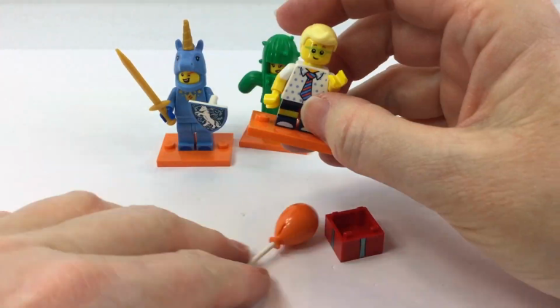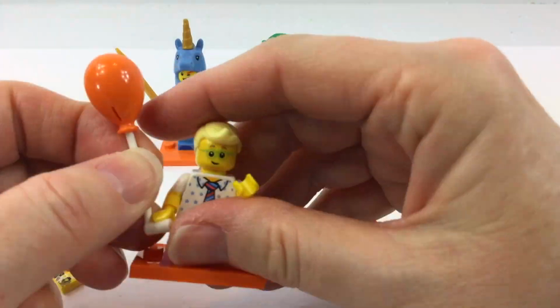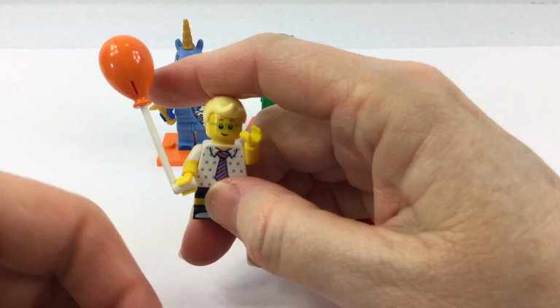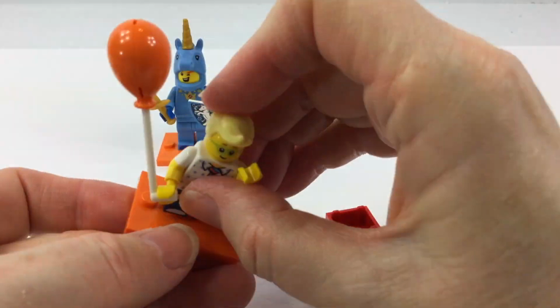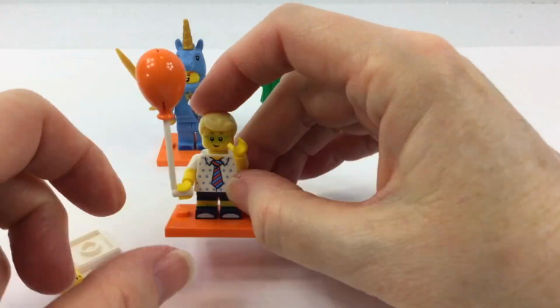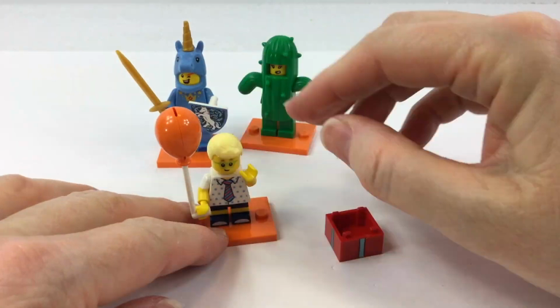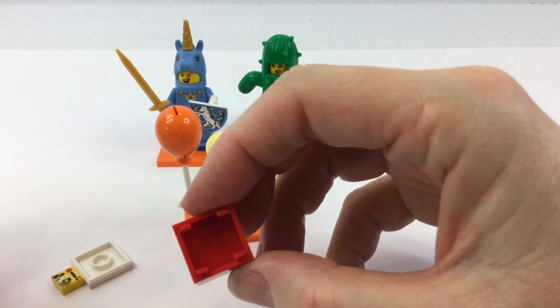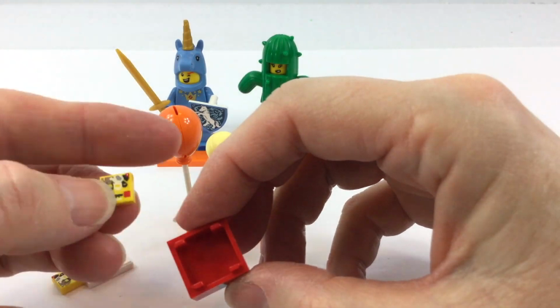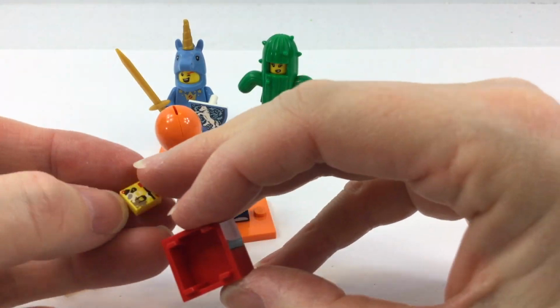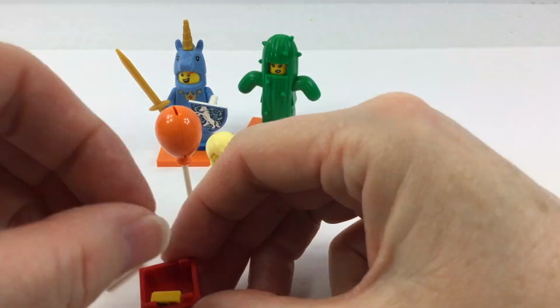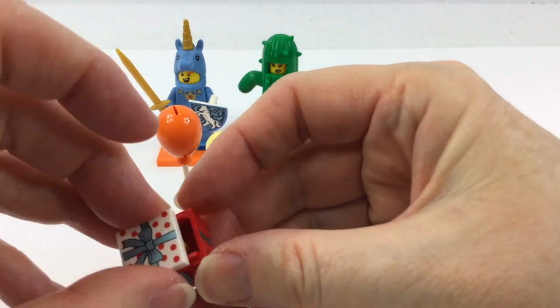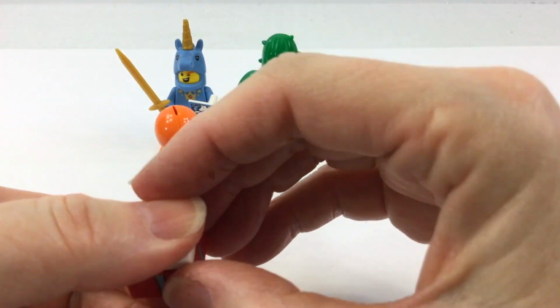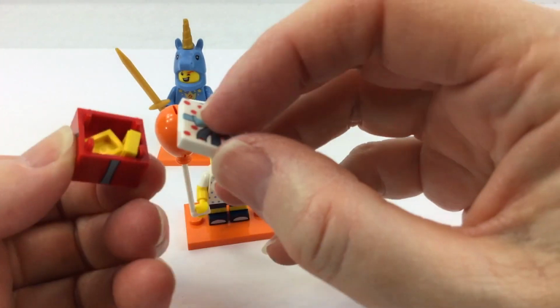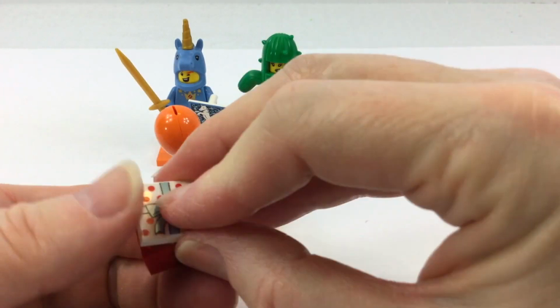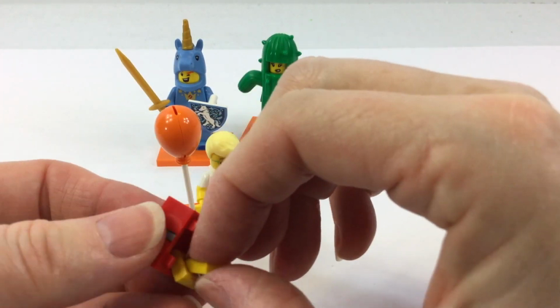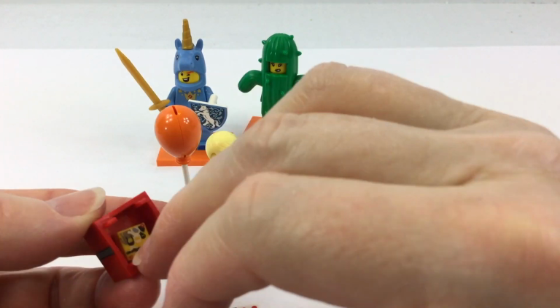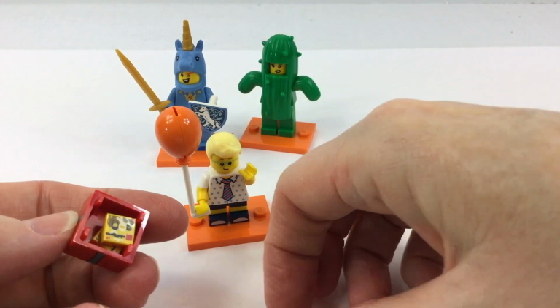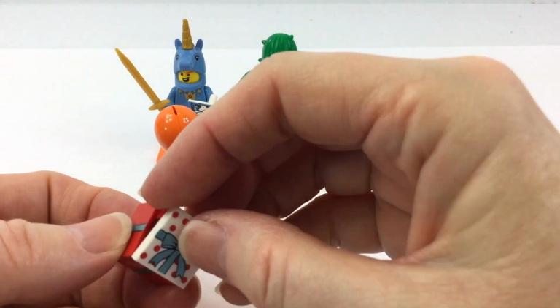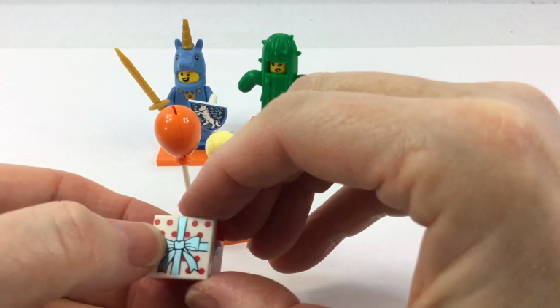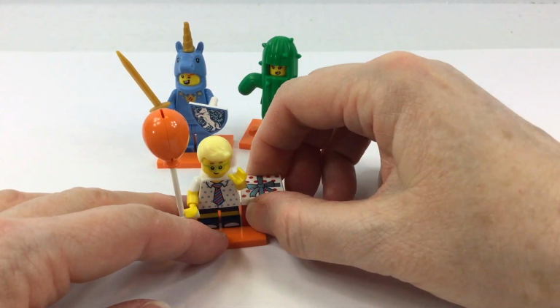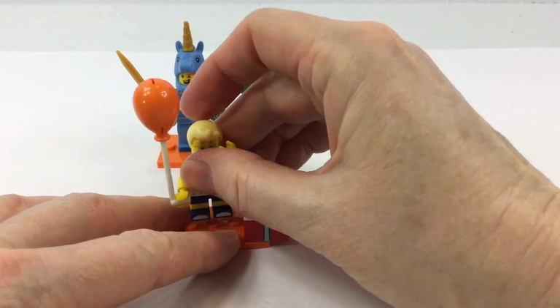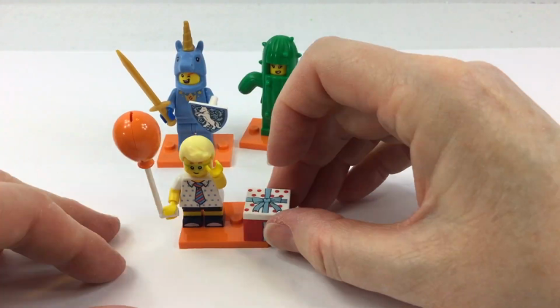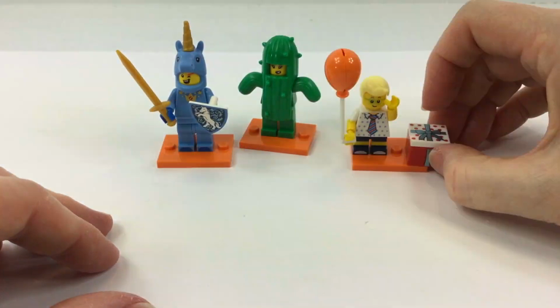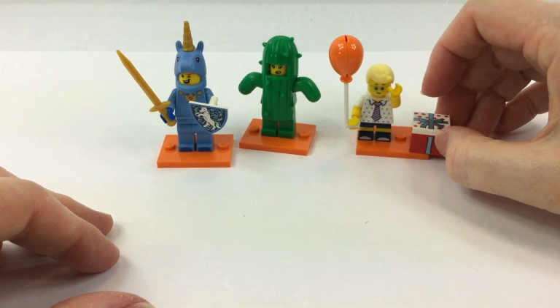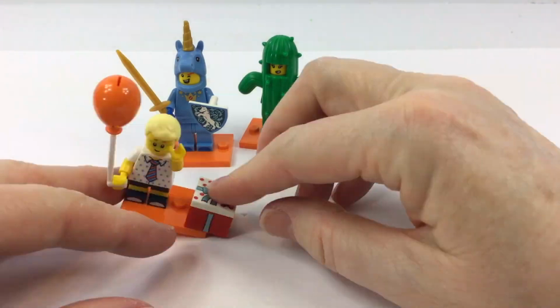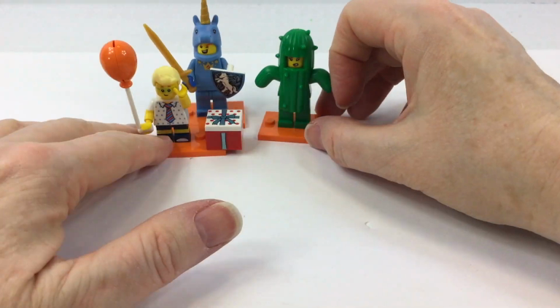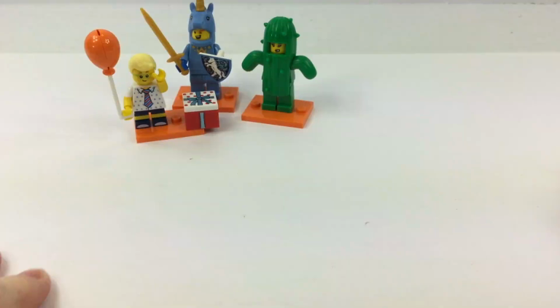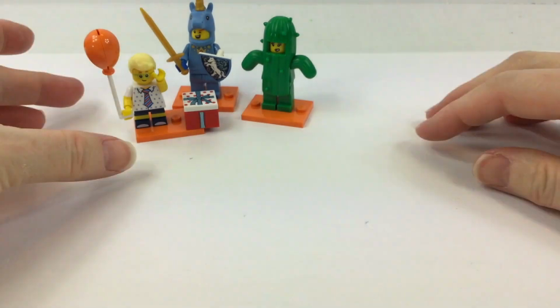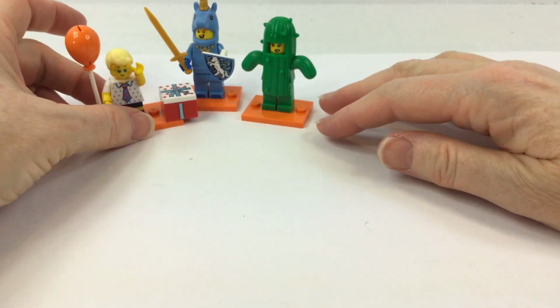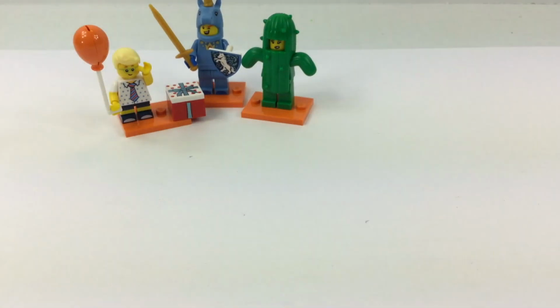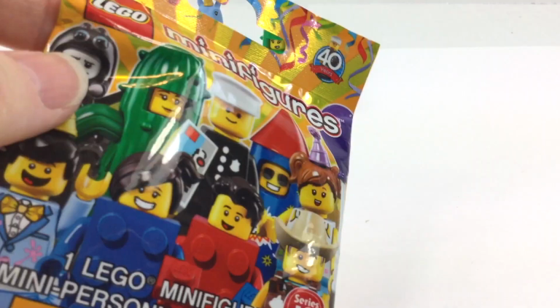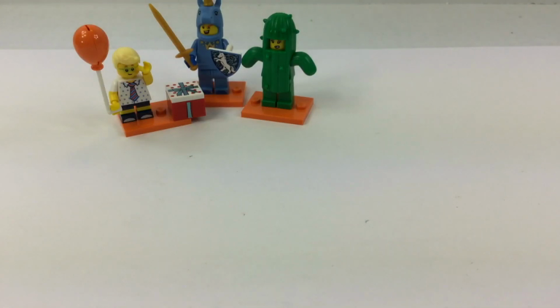This little party guy was awesome. I loved his hair, and the new balloons are really cool. And of course the little video game that he gives as a present — wow, totally awesome.